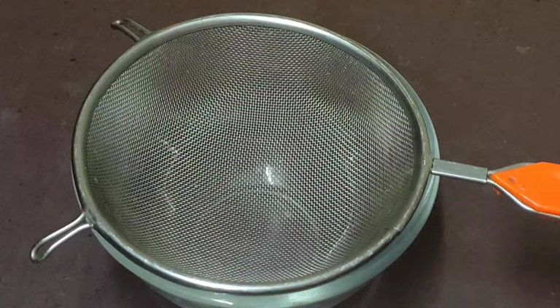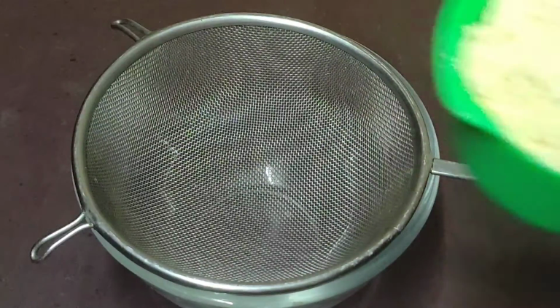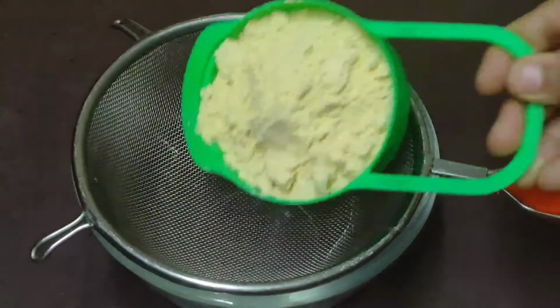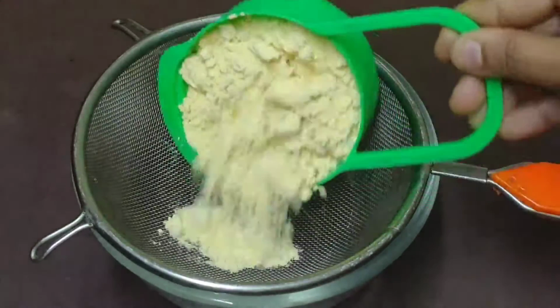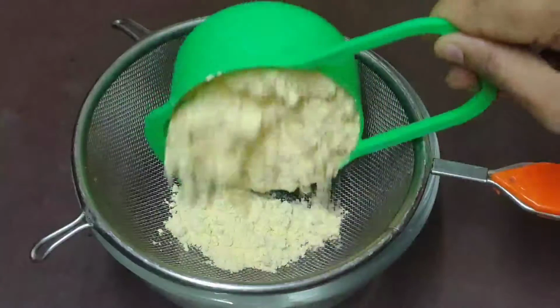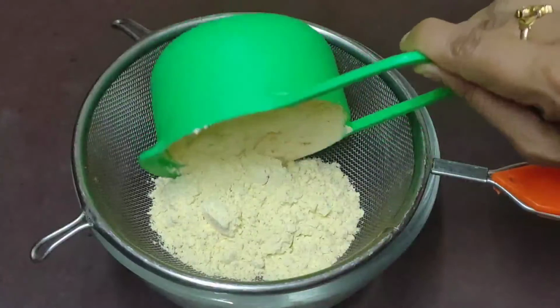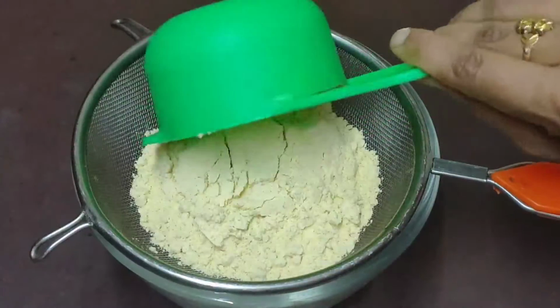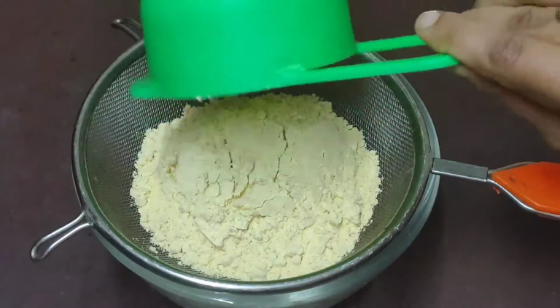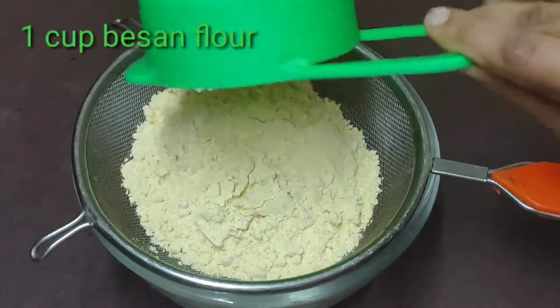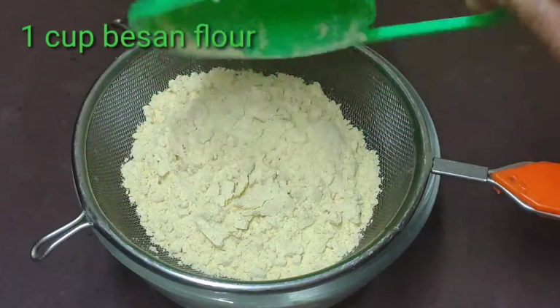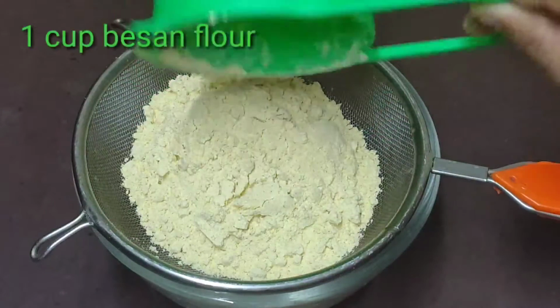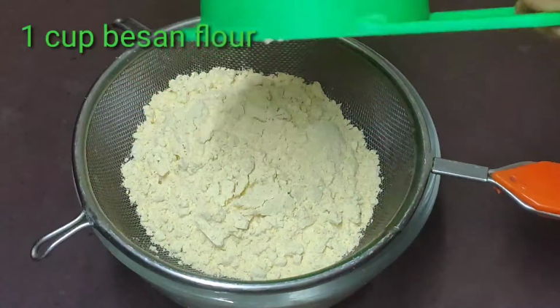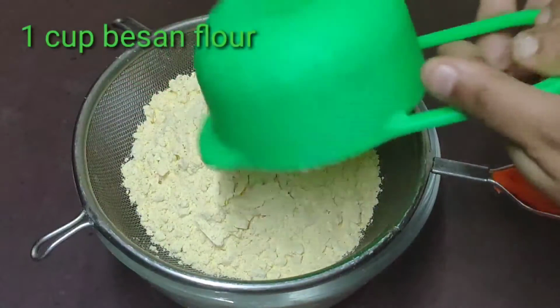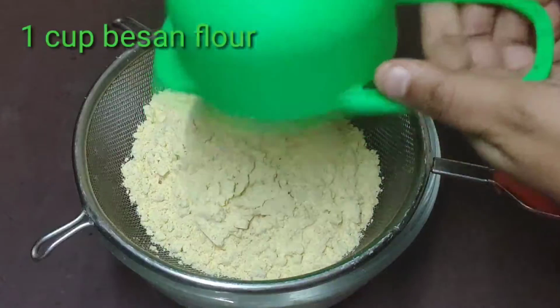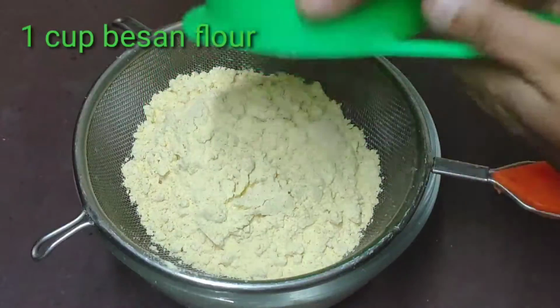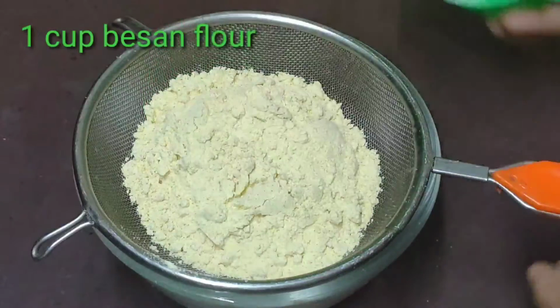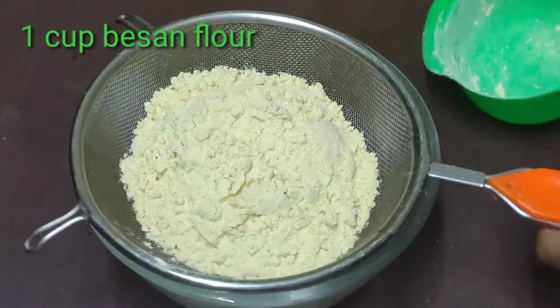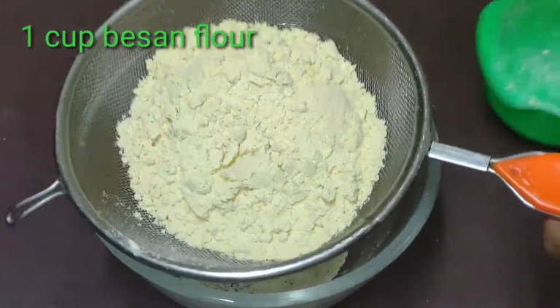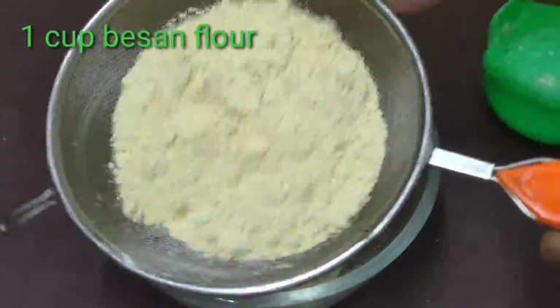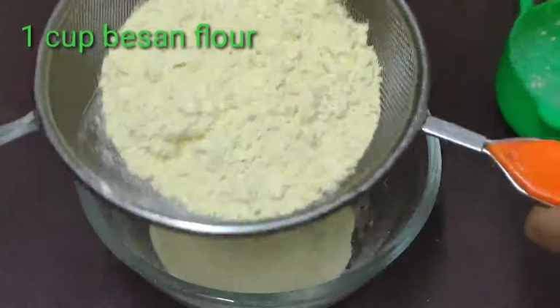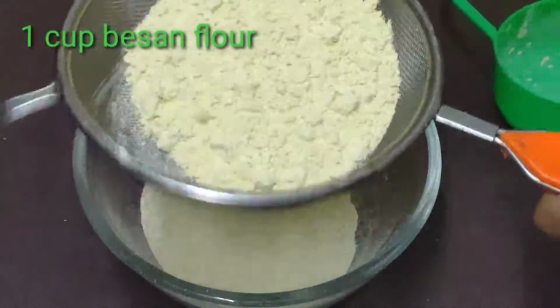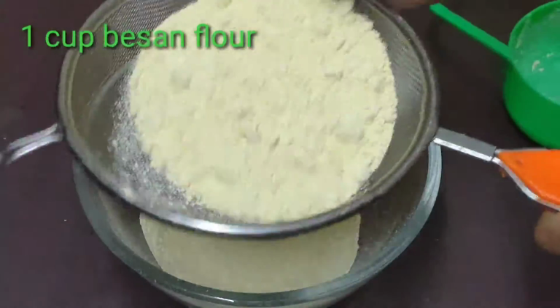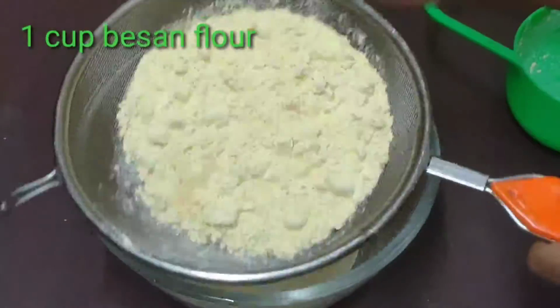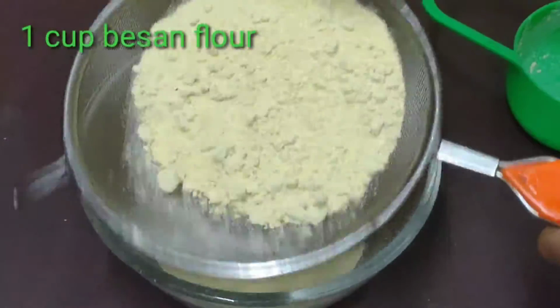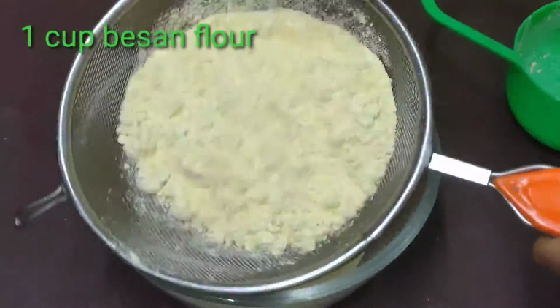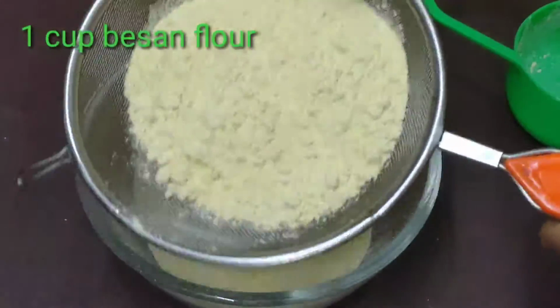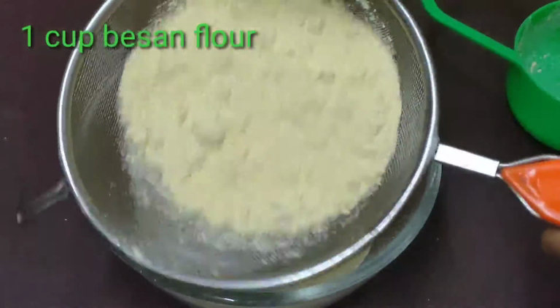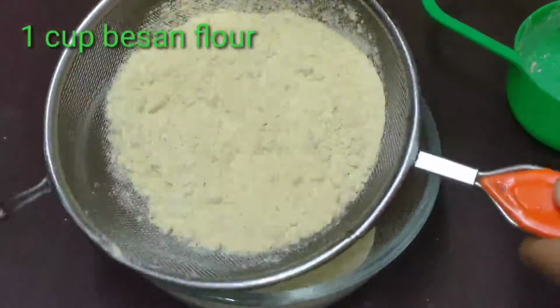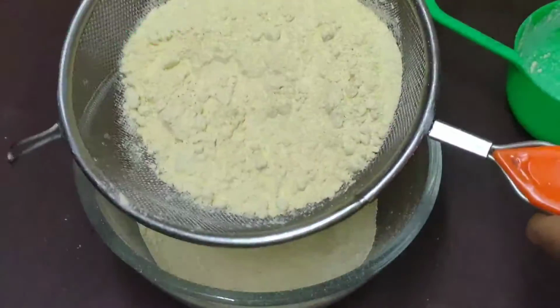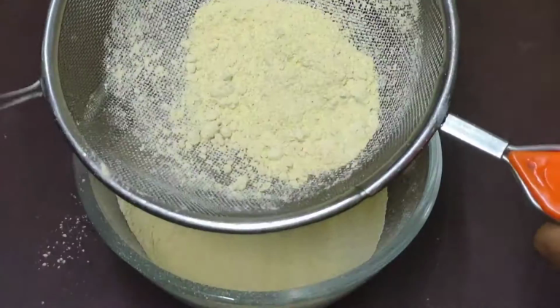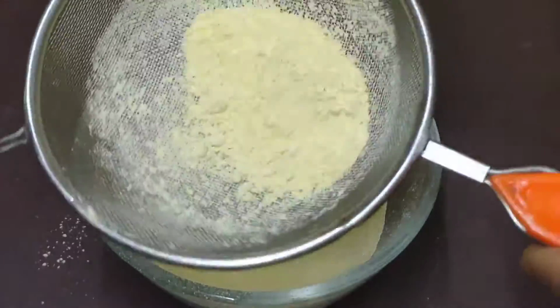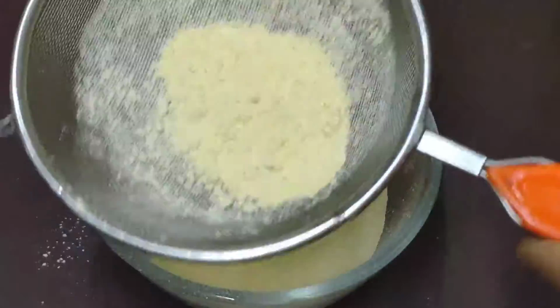First, I am going to use a mixing bowl. I am going to make a sweet recipe. It is very soft, but I can make it.